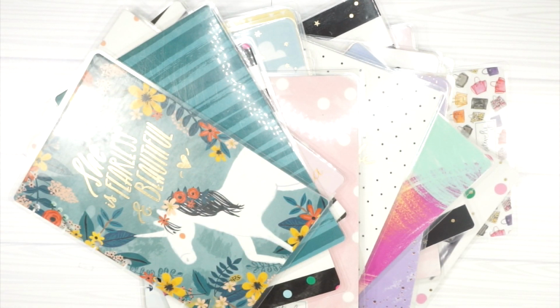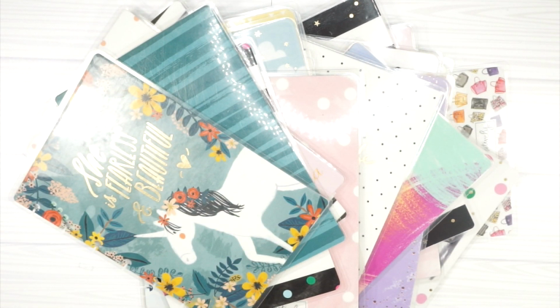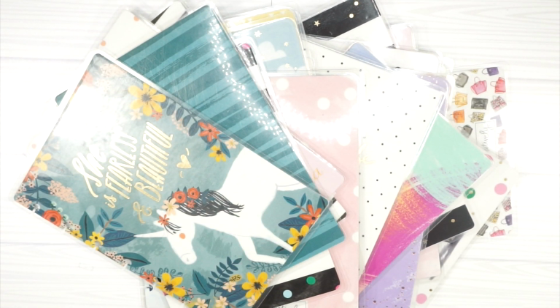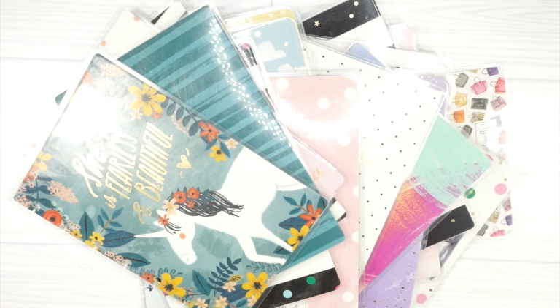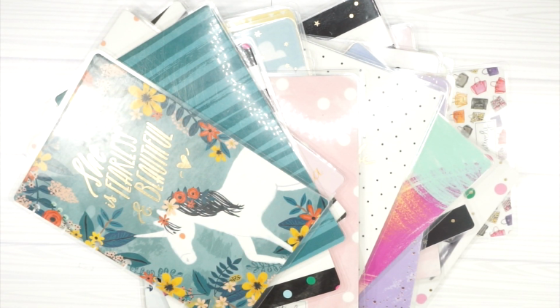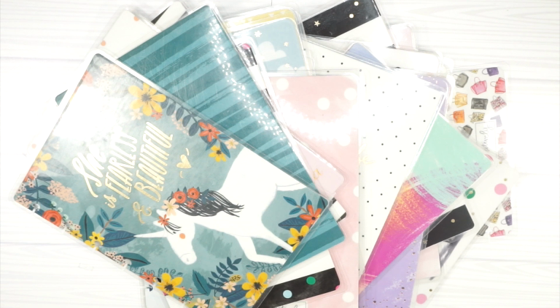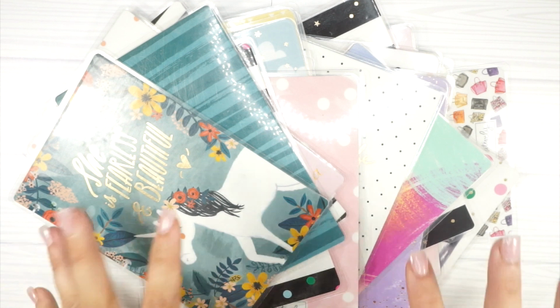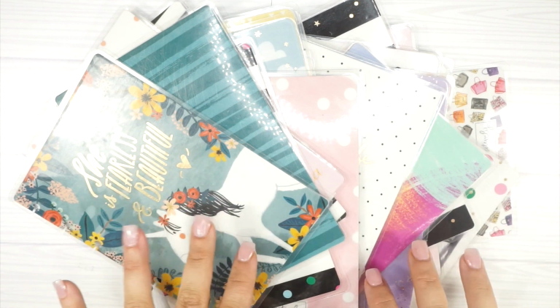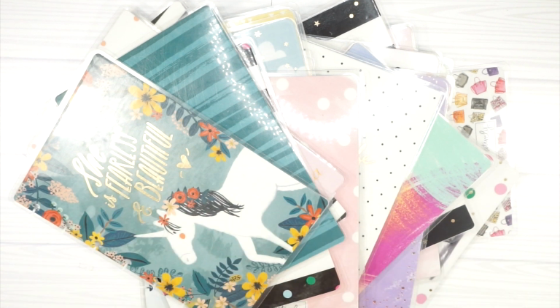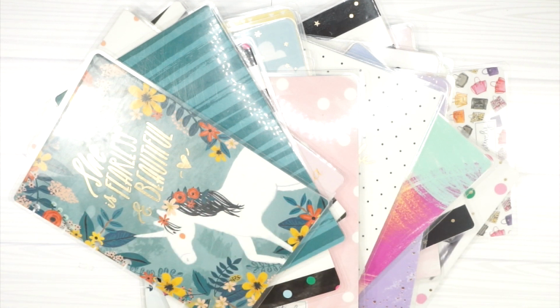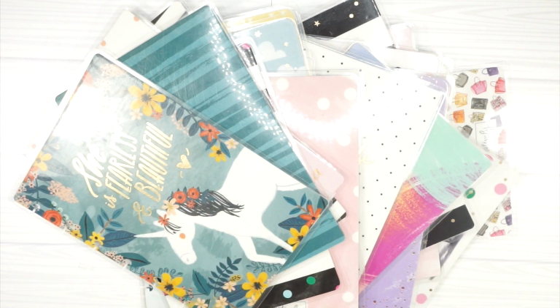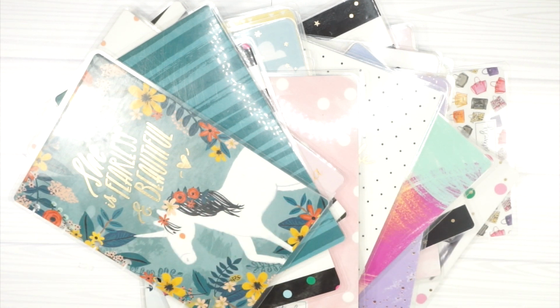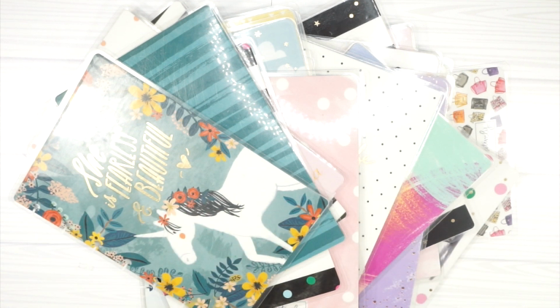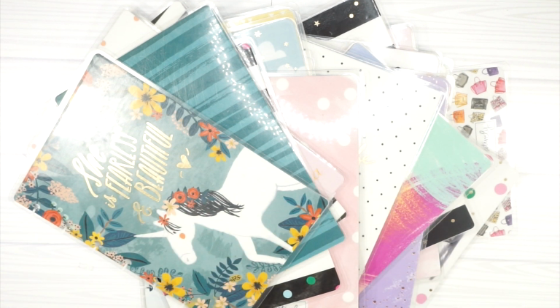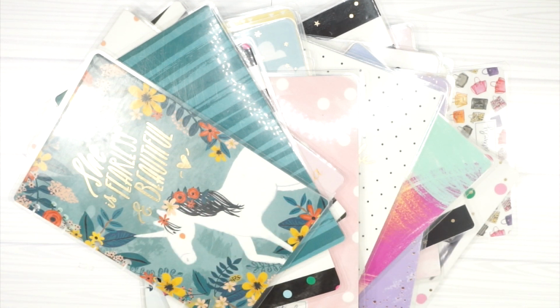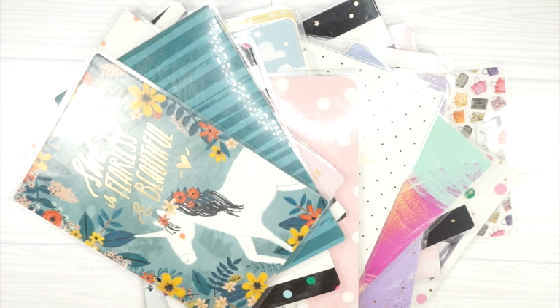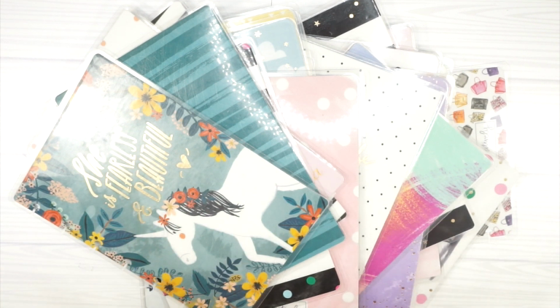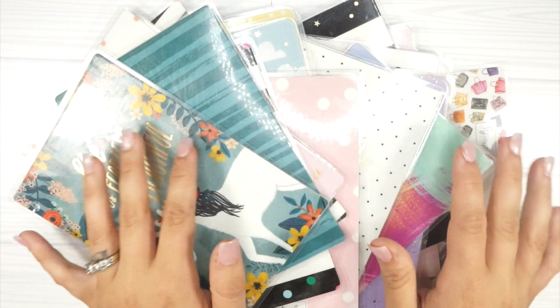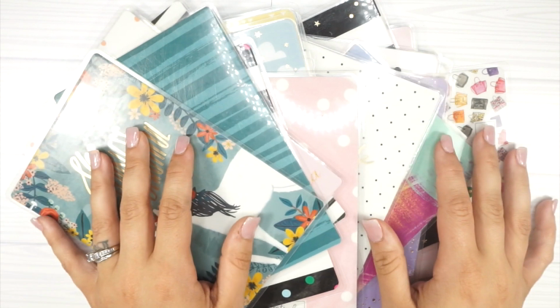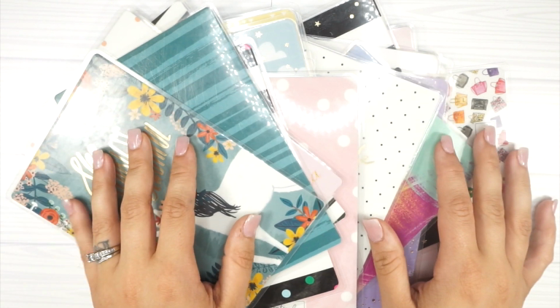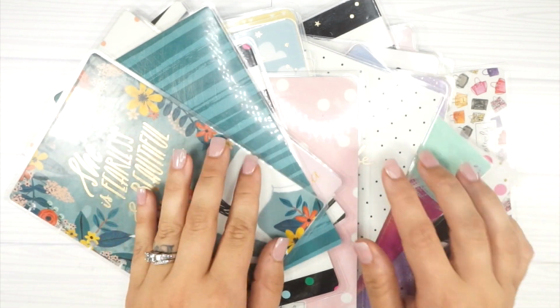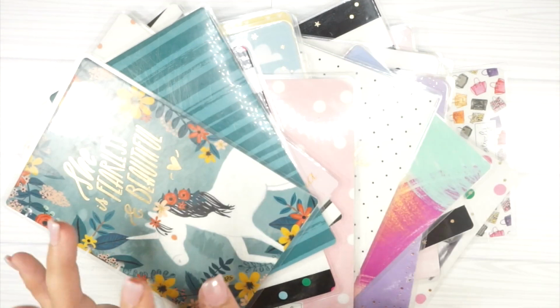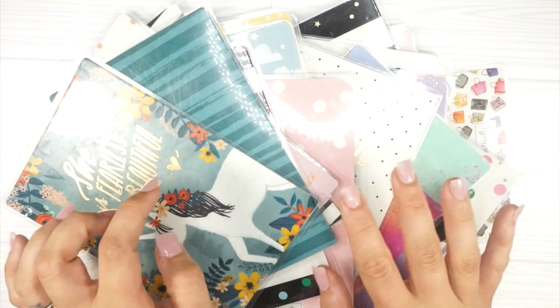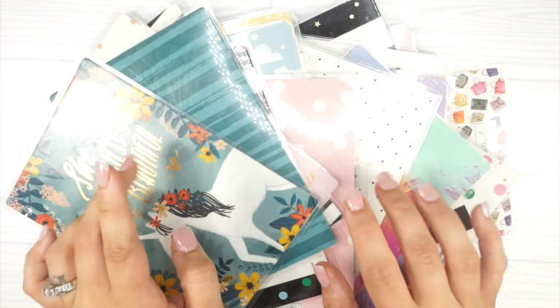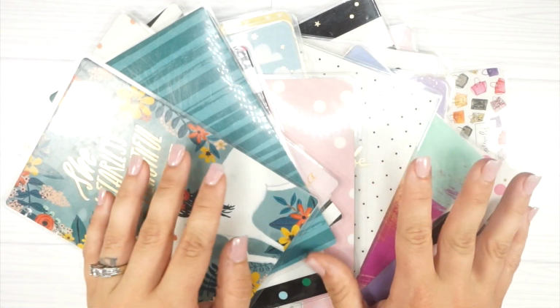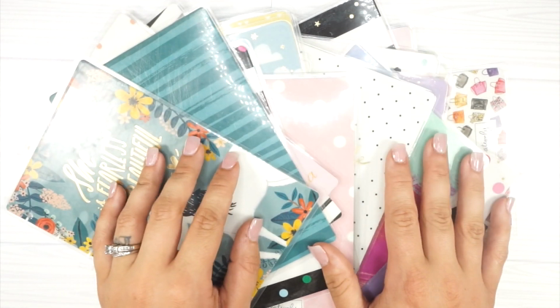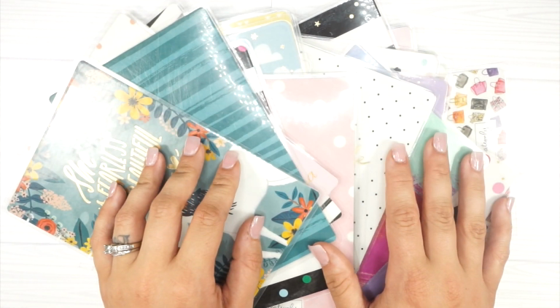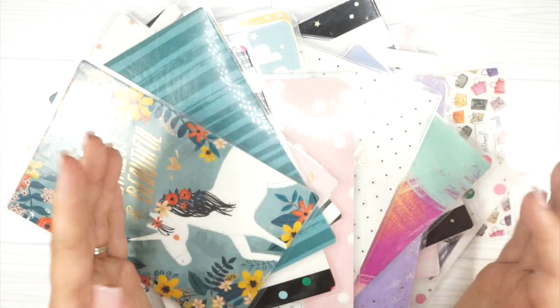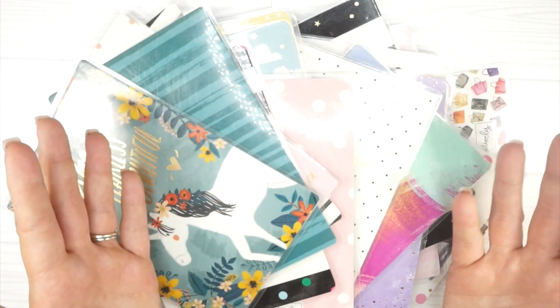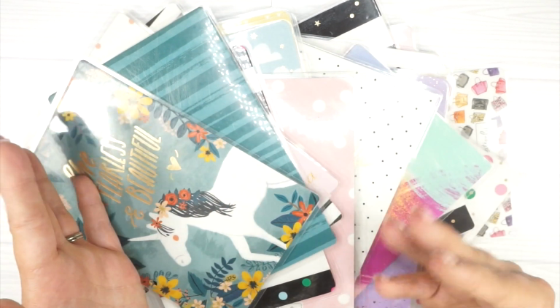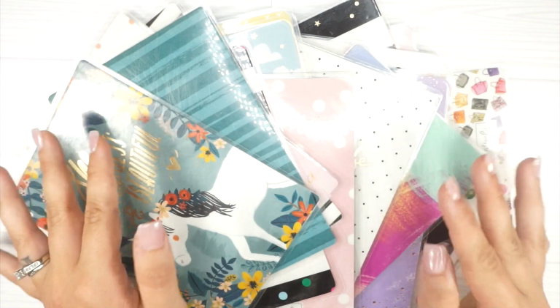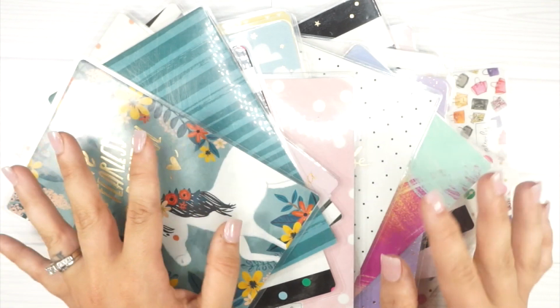So that's all of my mini Happy Planner covers — I love all of them. You can't get all of these still, but I love buying extra covers and swapping things out. It's one of the ways I can keep my planning fresh and new without having to go and get a brand new planner.